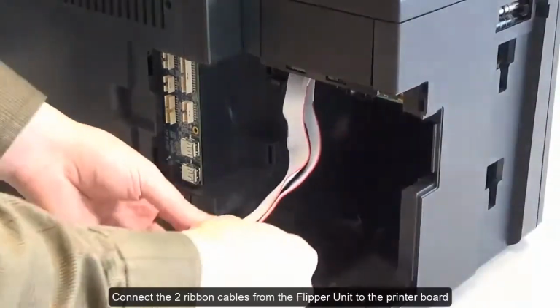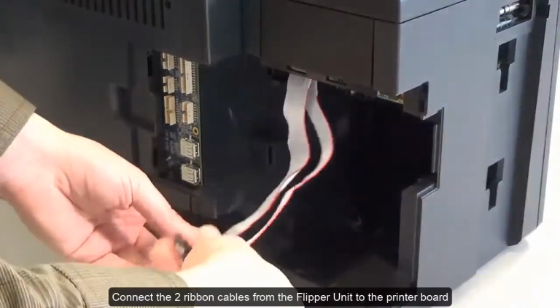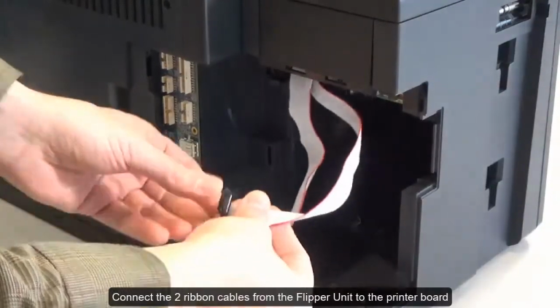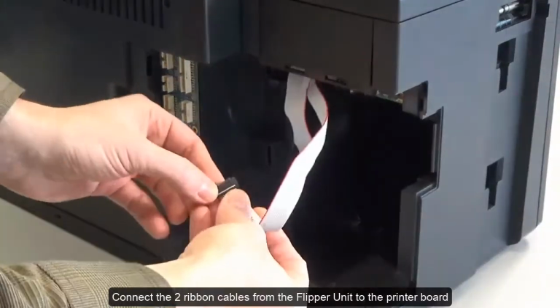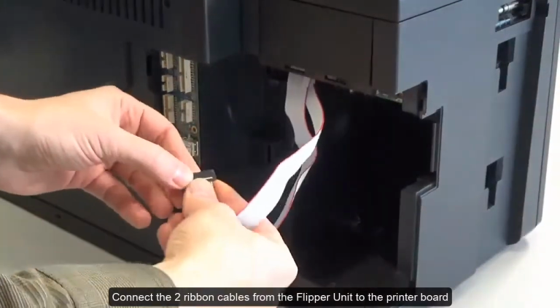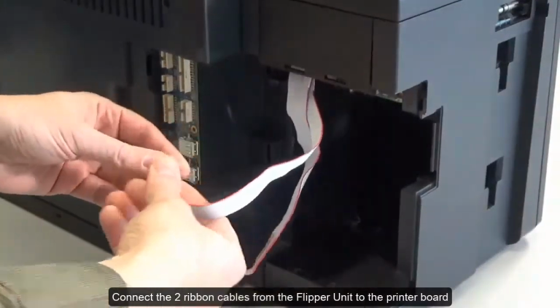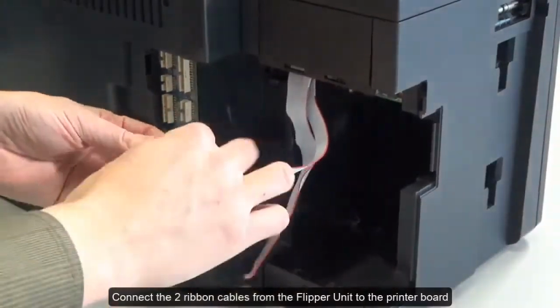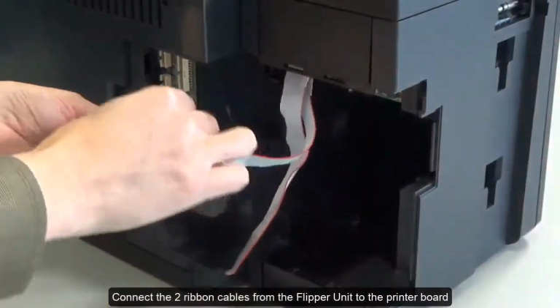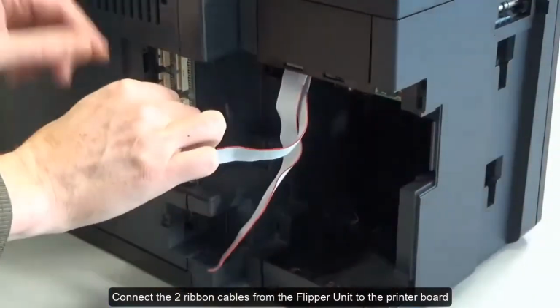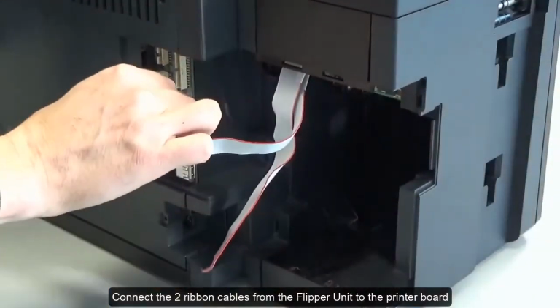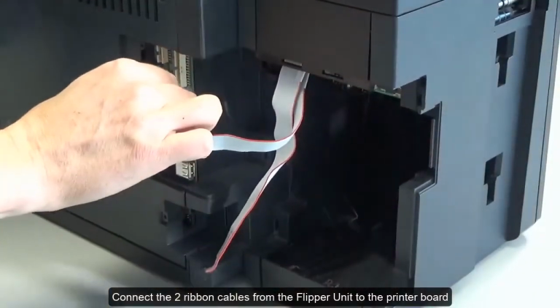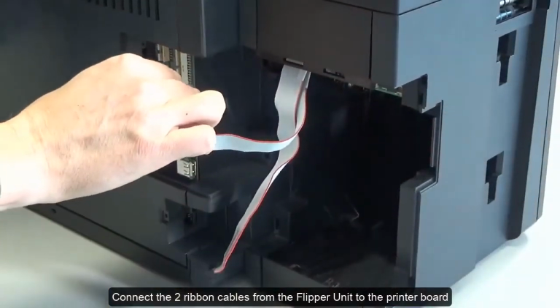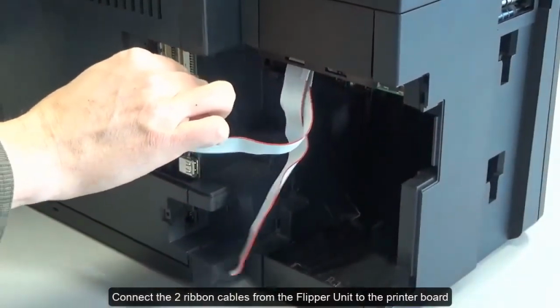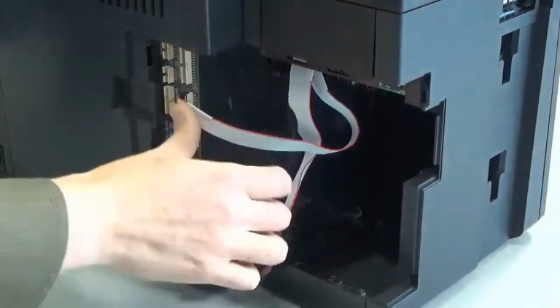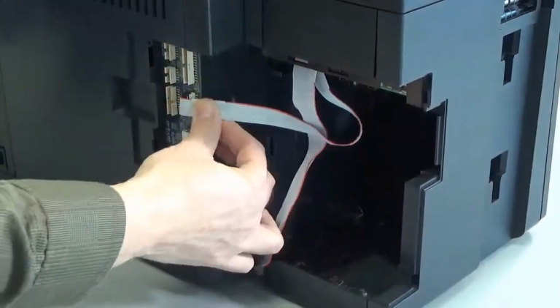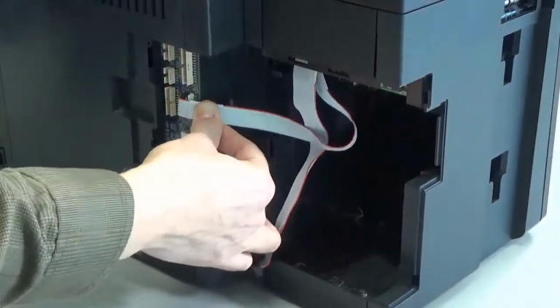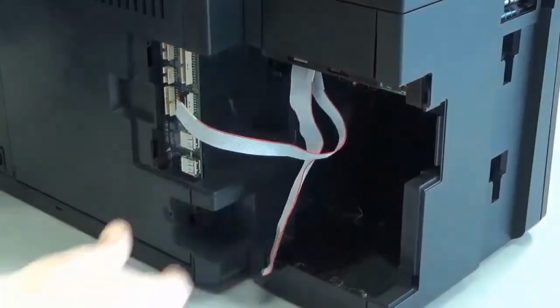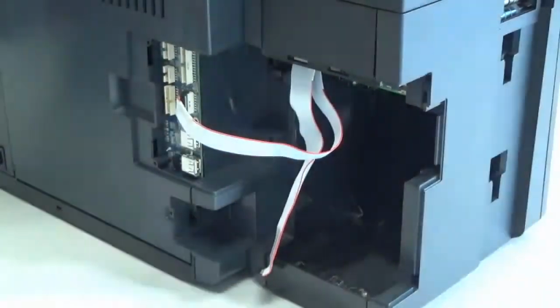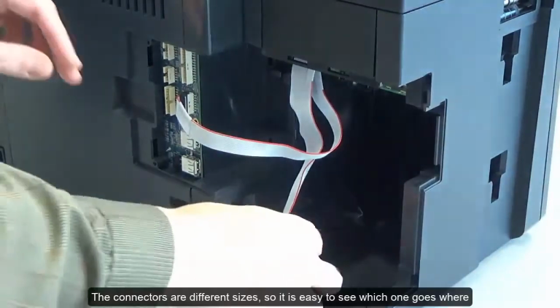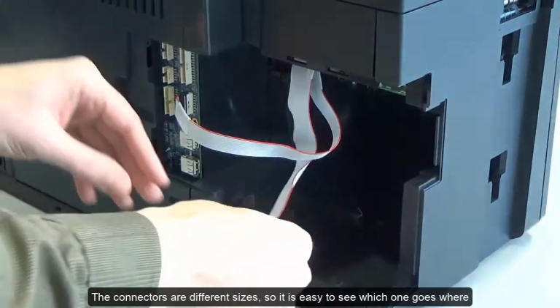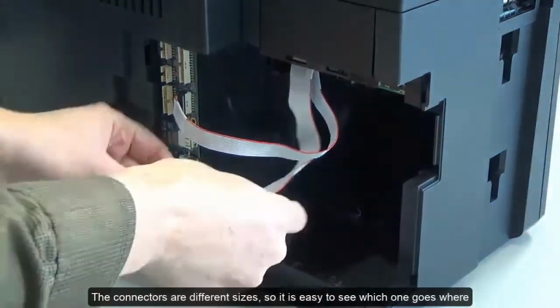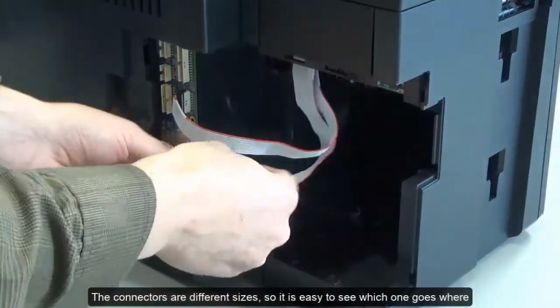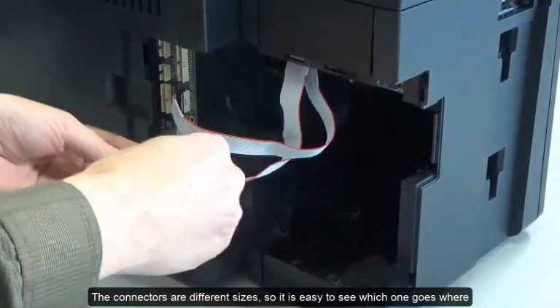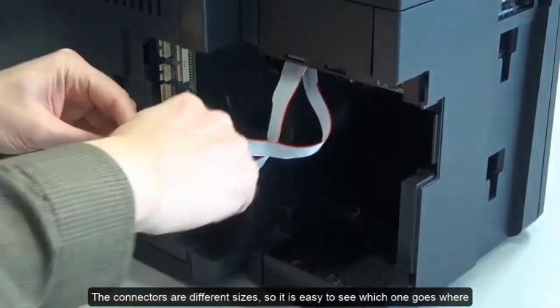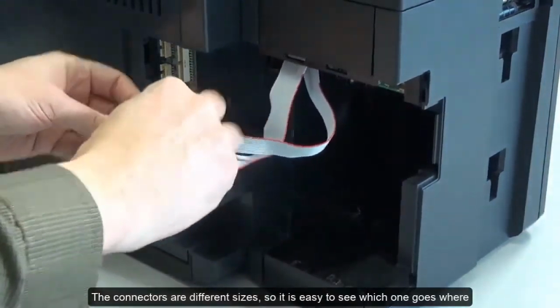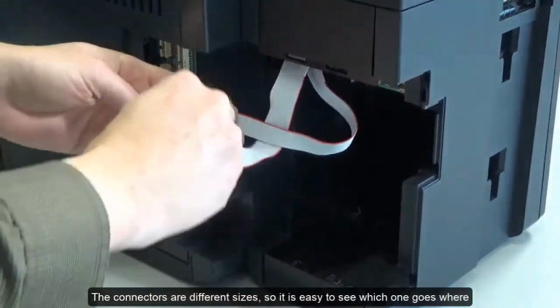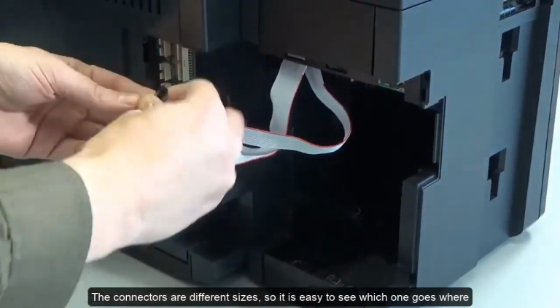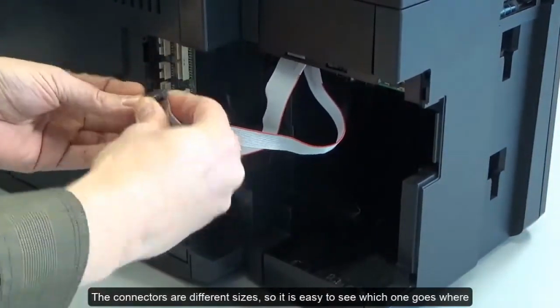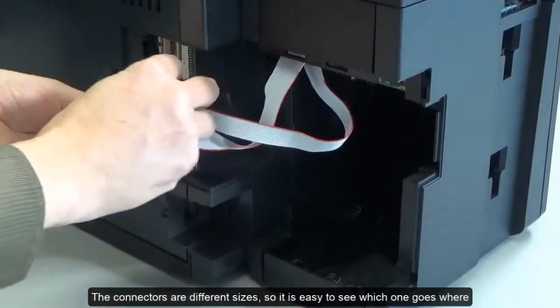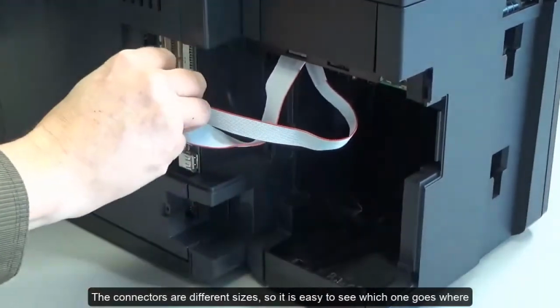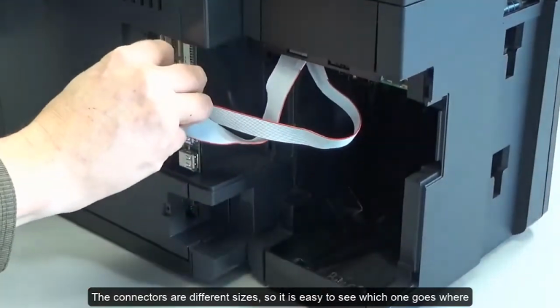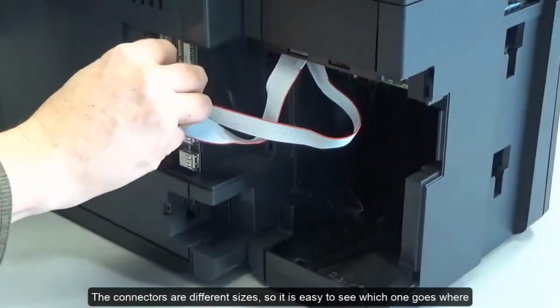Connect the two ribbon cables from the flipper unit to the printer board. The connectors are different sizes, so it is easy to see which one goes where.